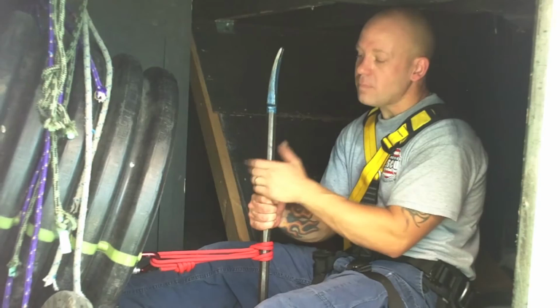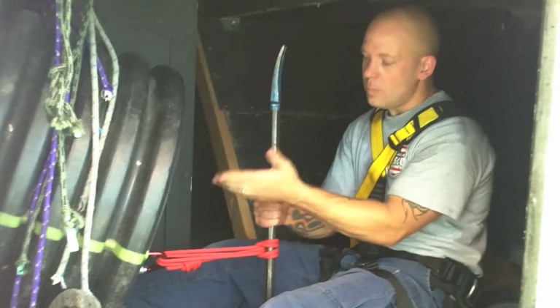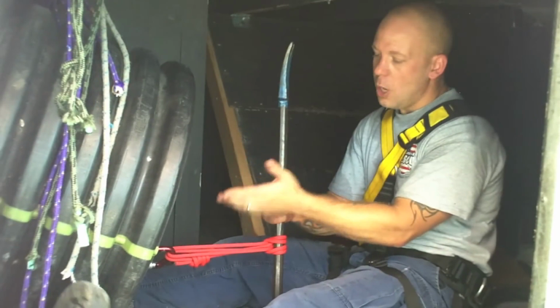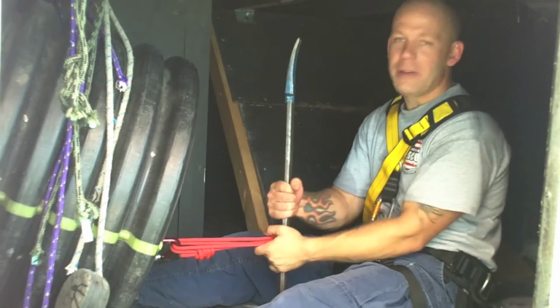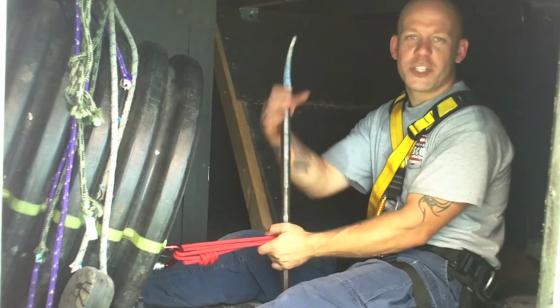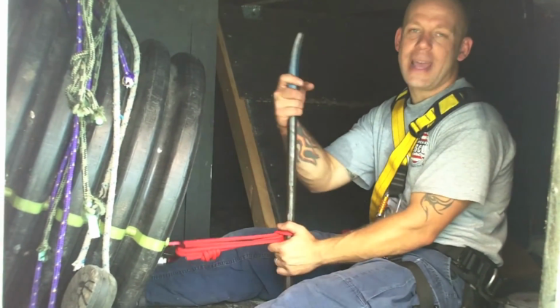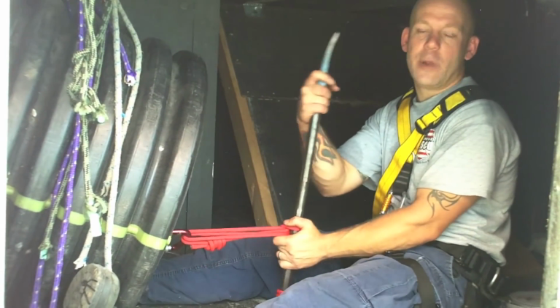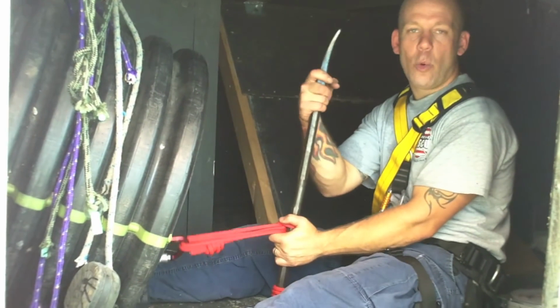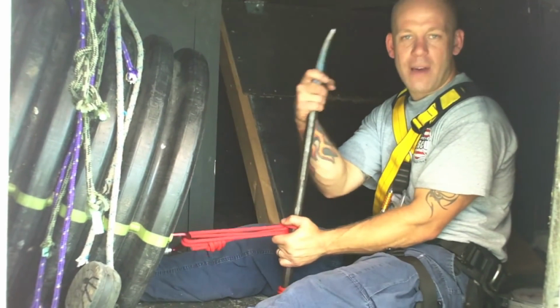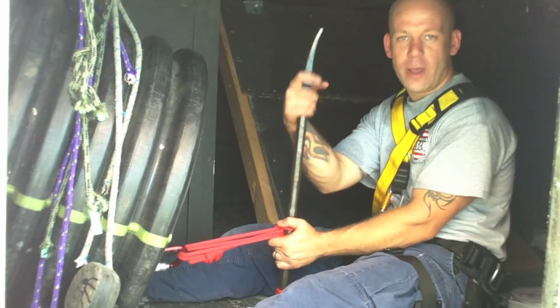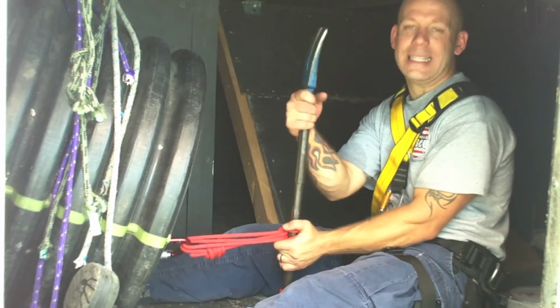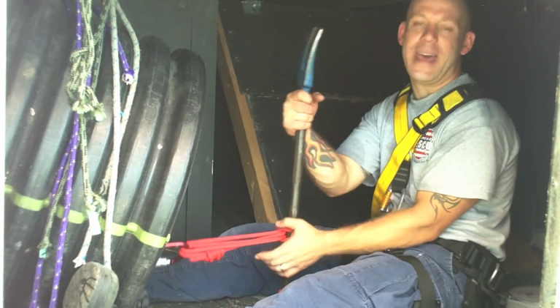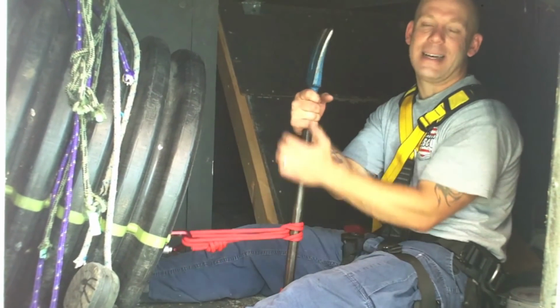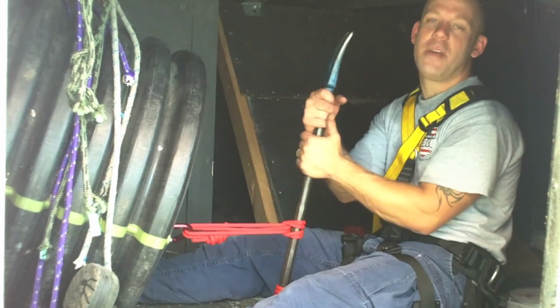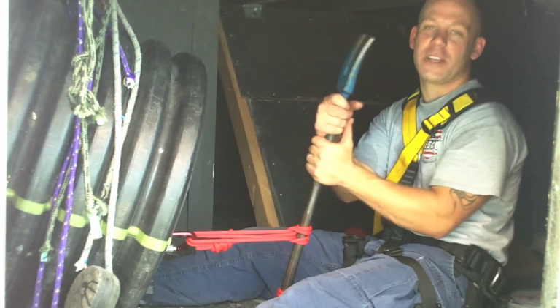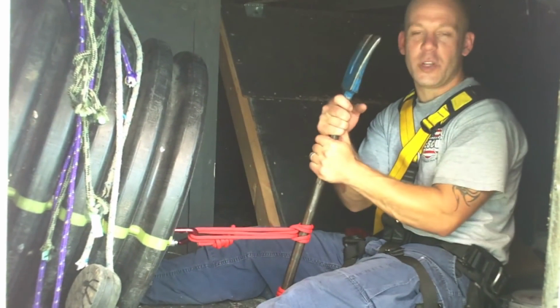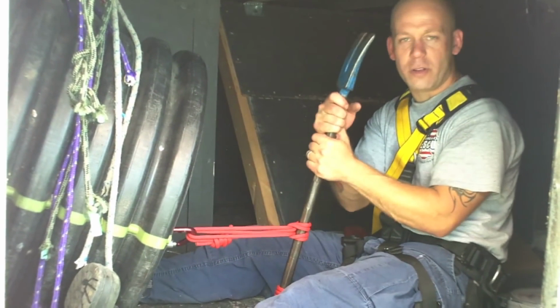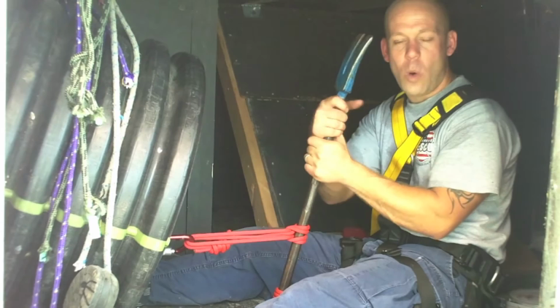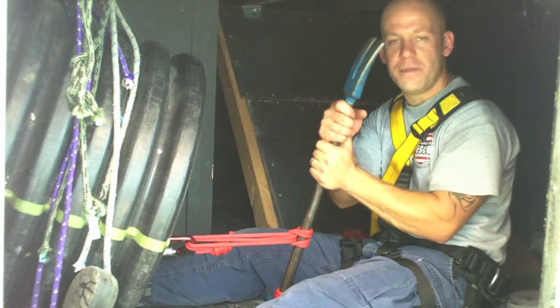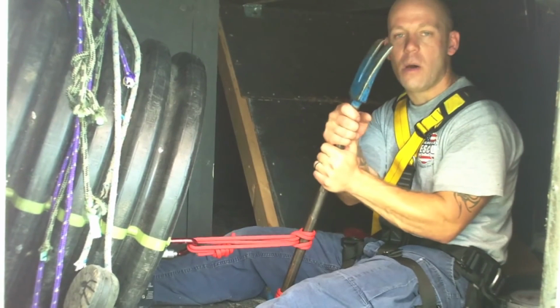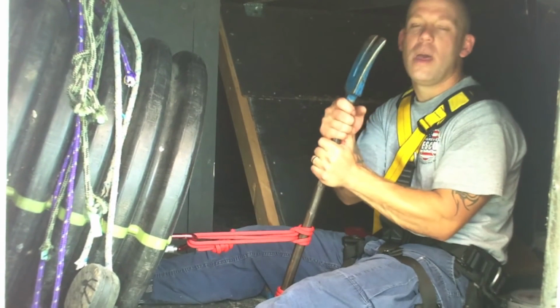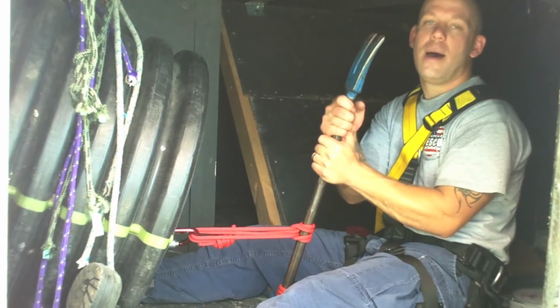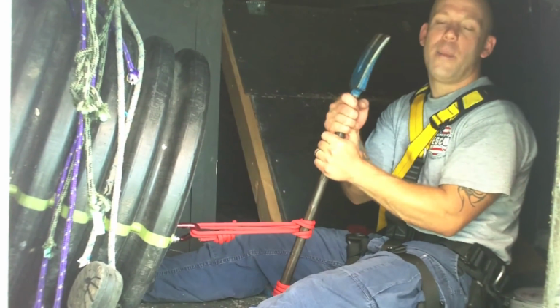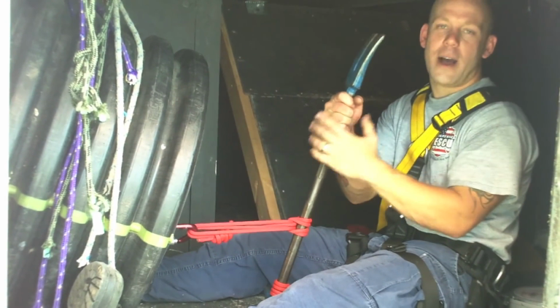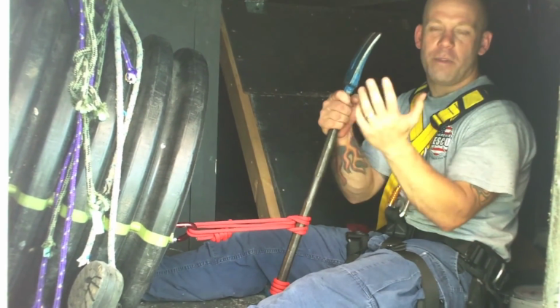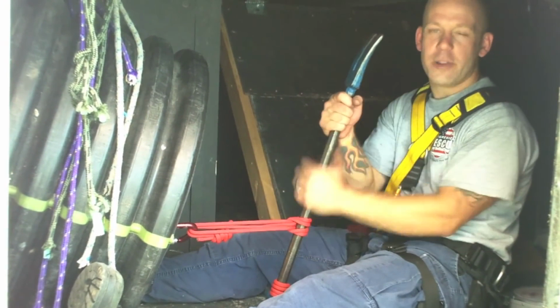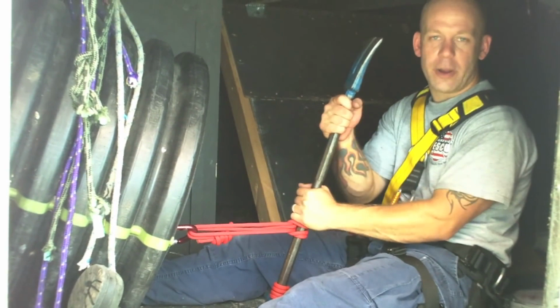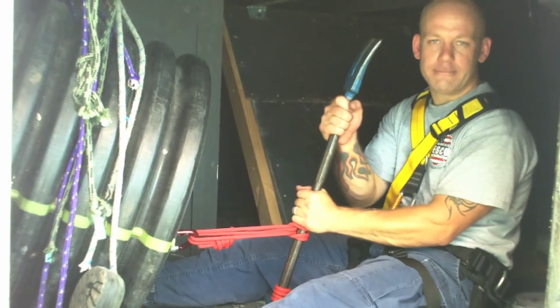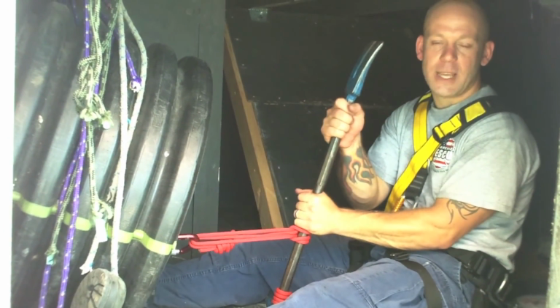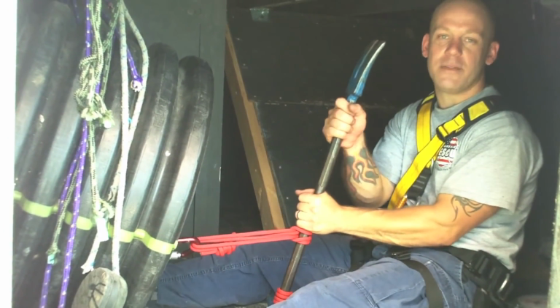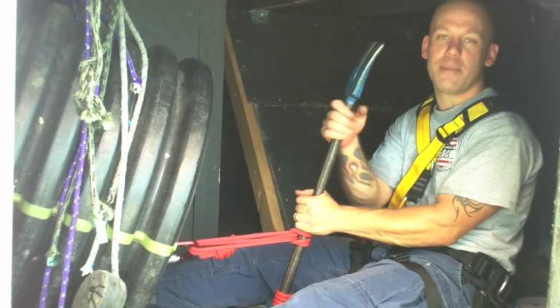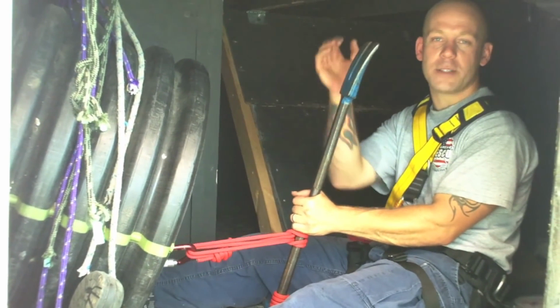Go out, give it a try, let me know how it worked out for you. Until next time, thanks for reading the article and watching the video. I'm Mike Donahue, Fire Engineering. Stay safe and stay progressive.